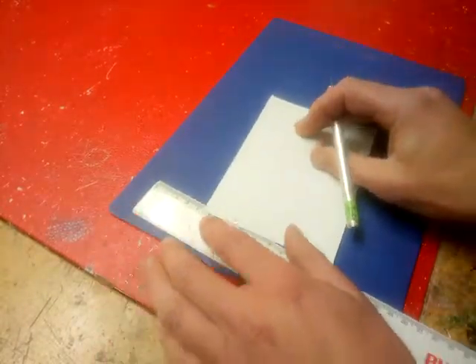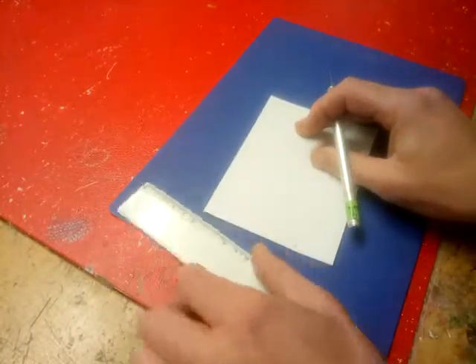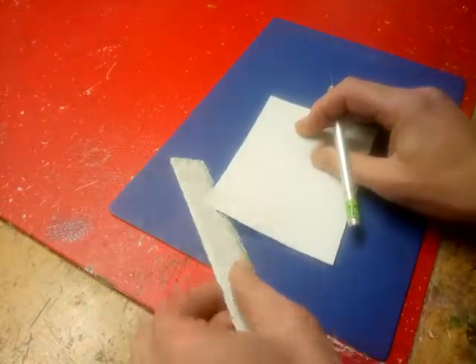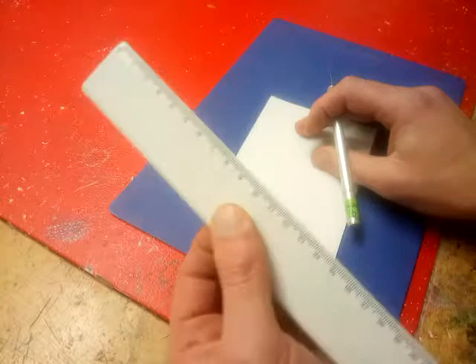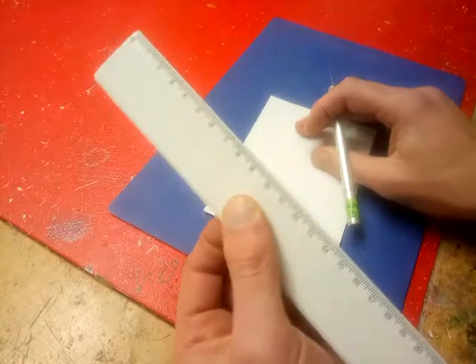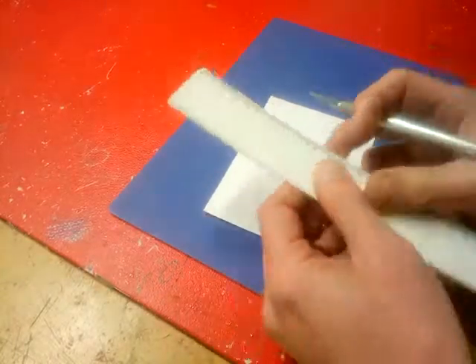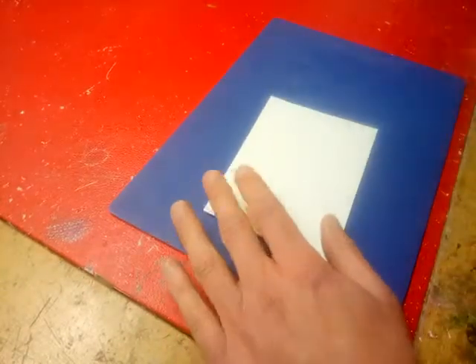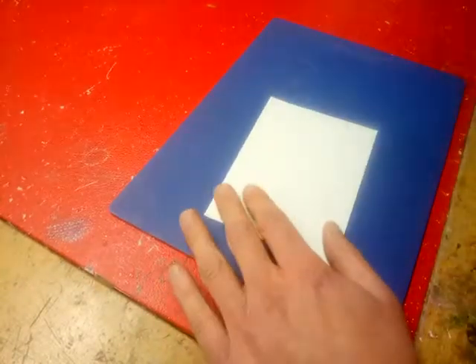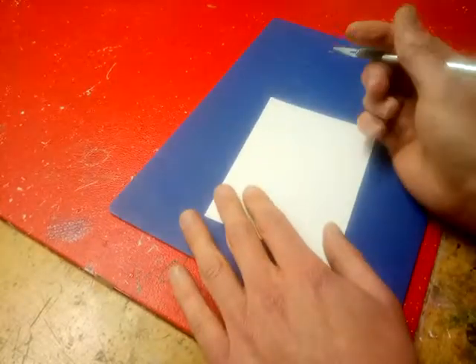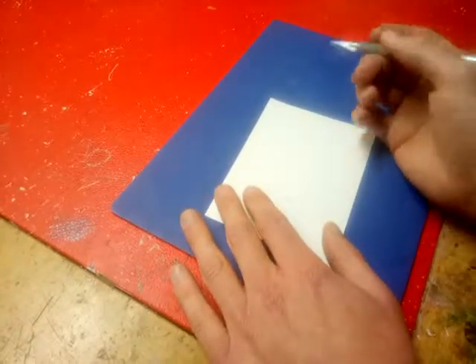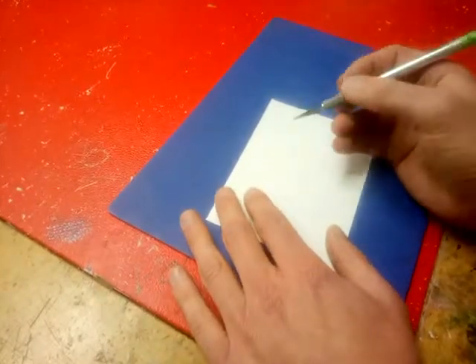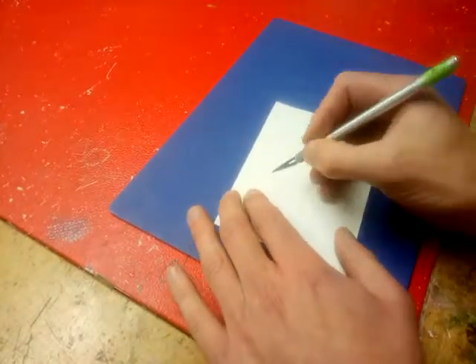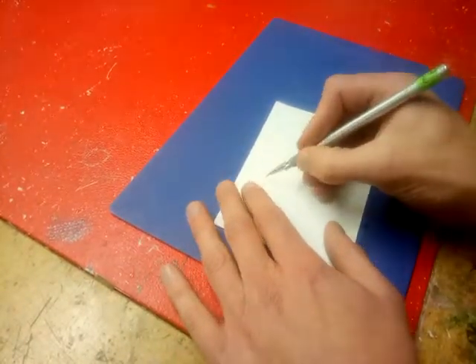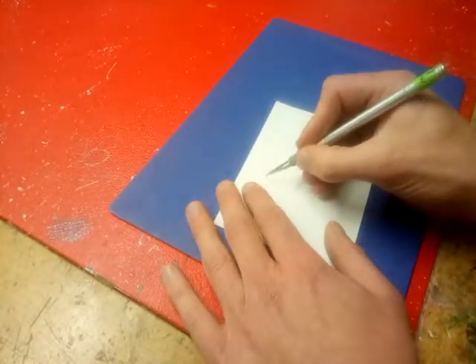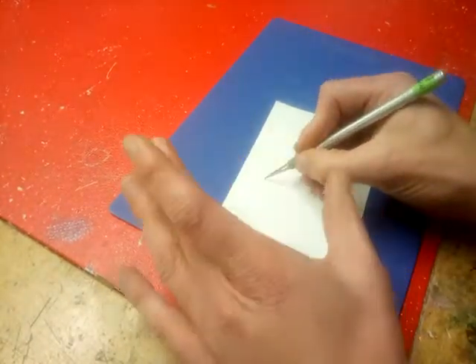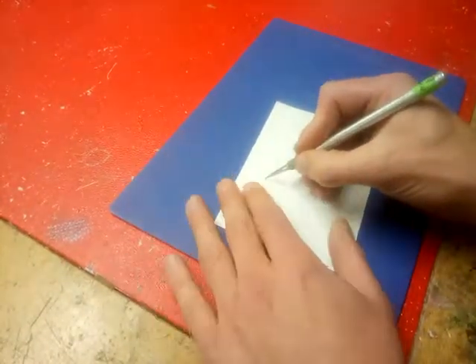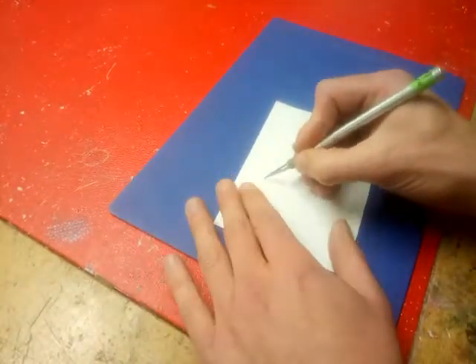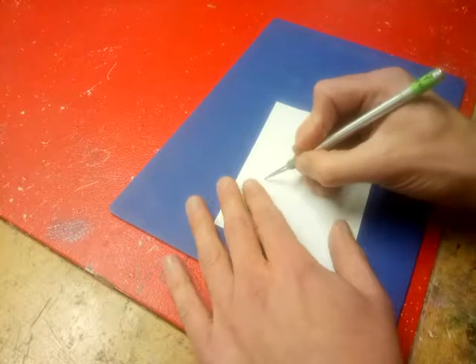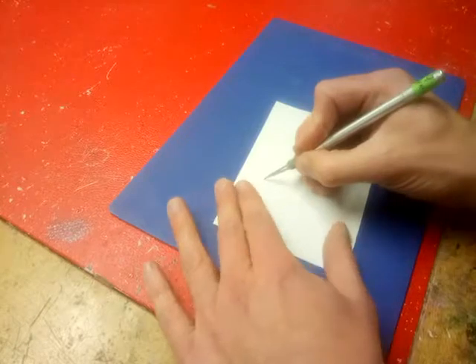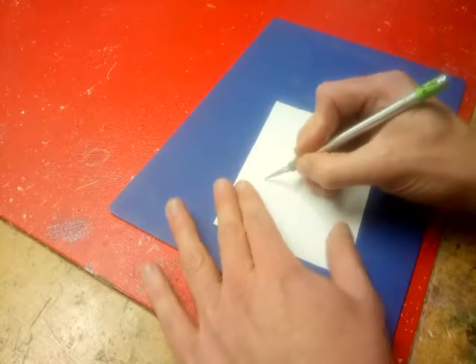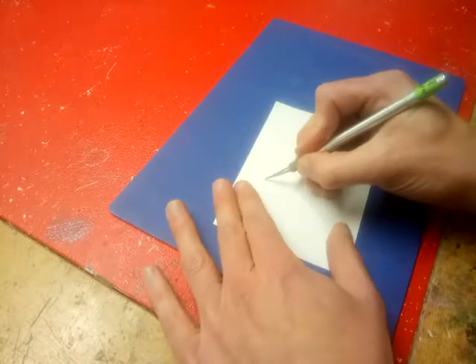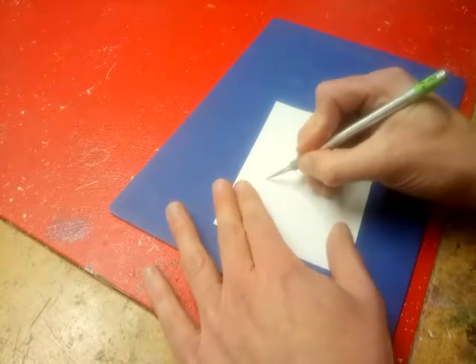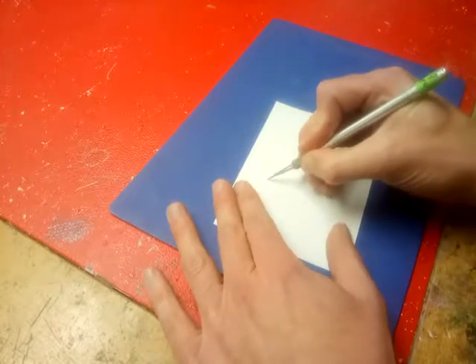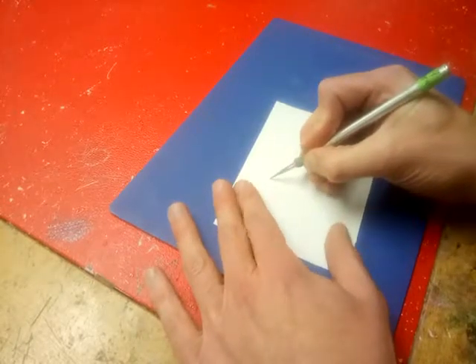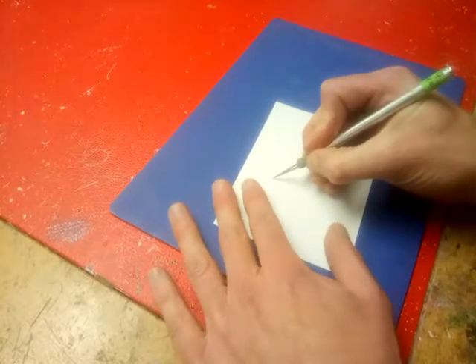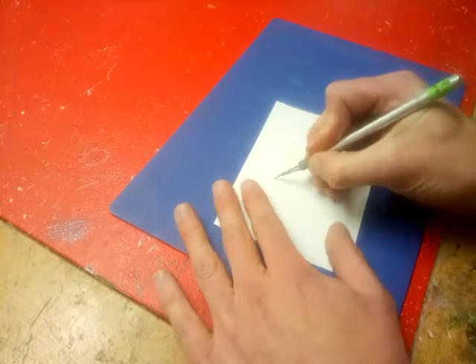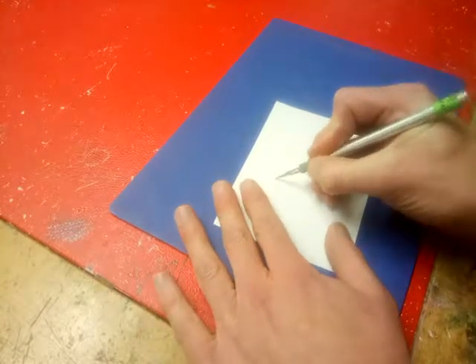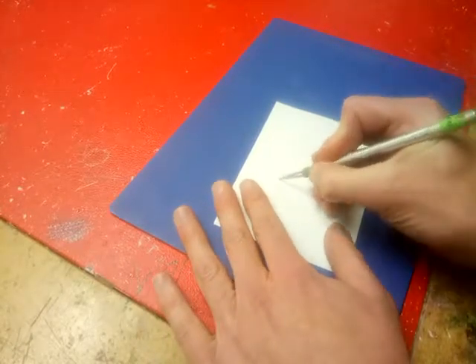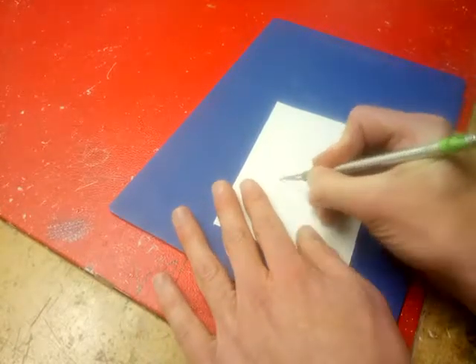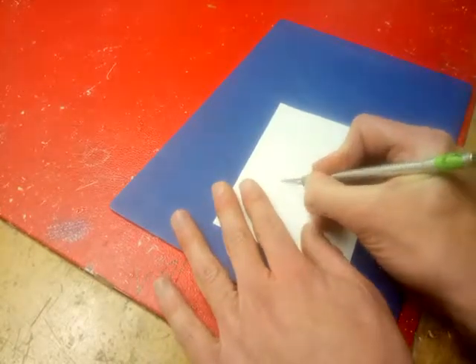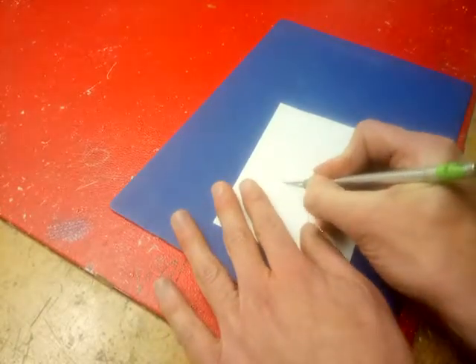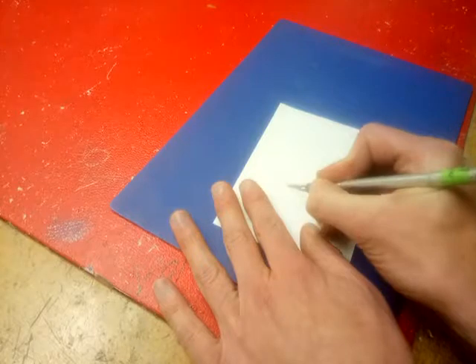The only time you might not use a ruler is if you're doing curves, in which case you just have to be really careful — make sure your fingers are out of the way and you just slowly change direction as you go.